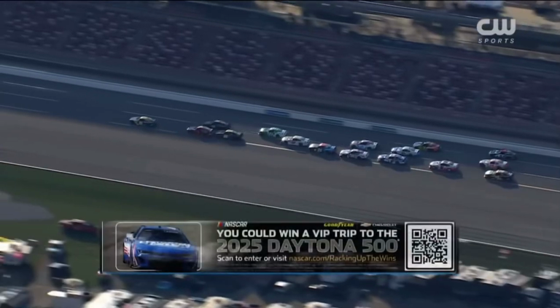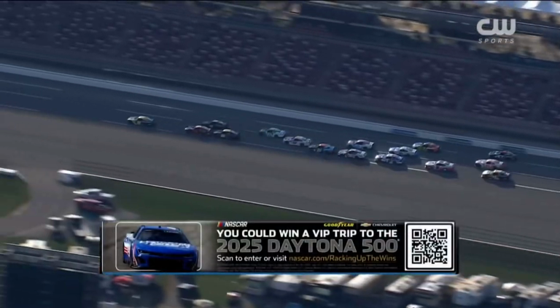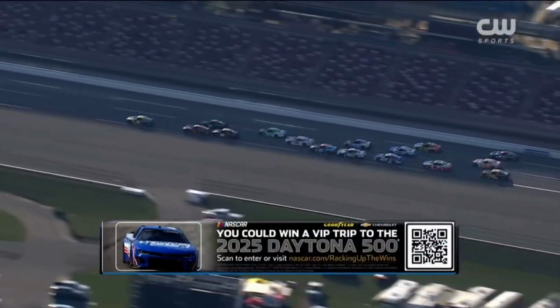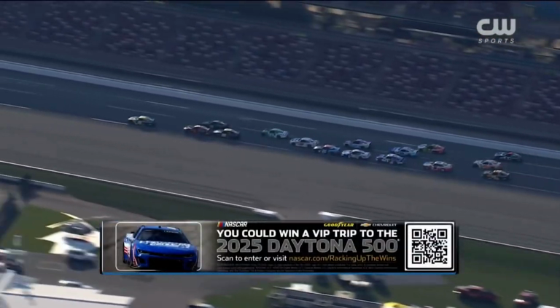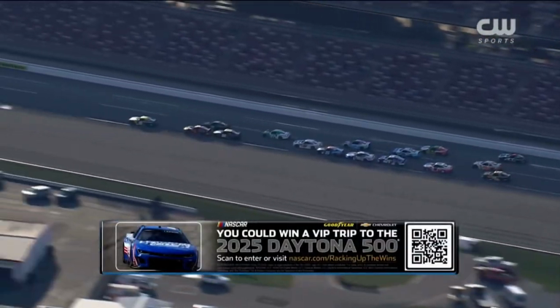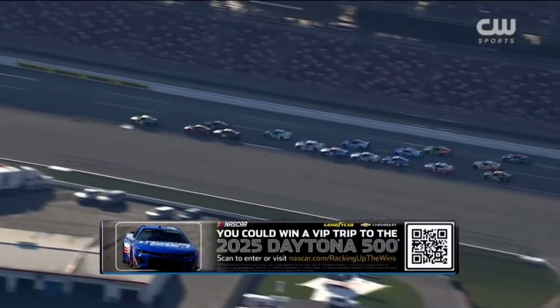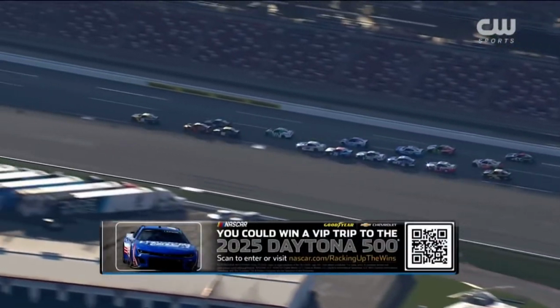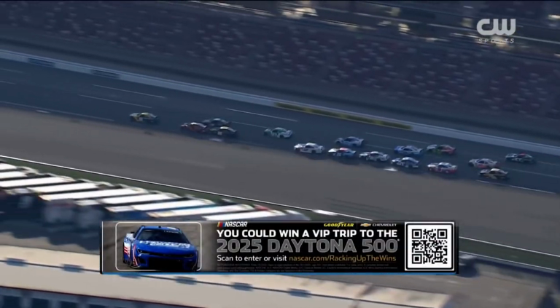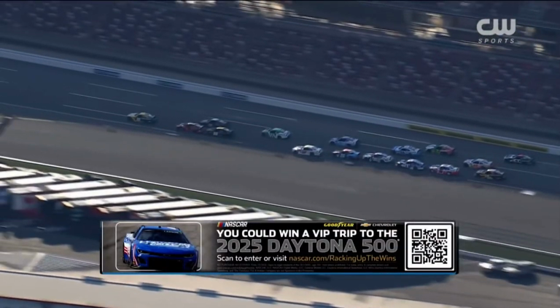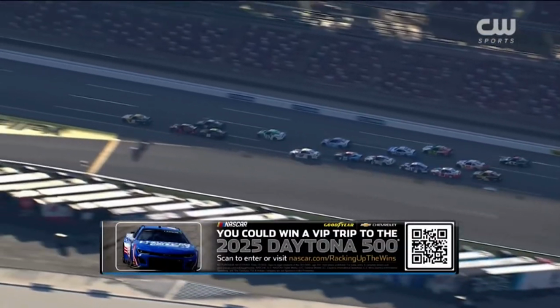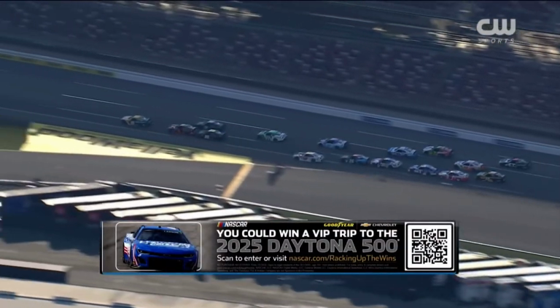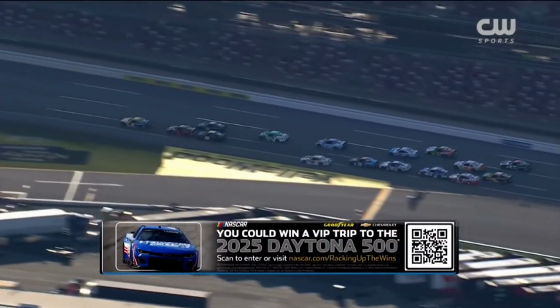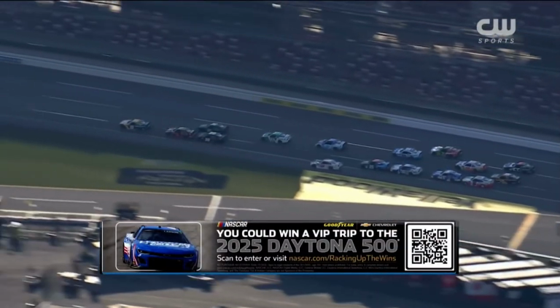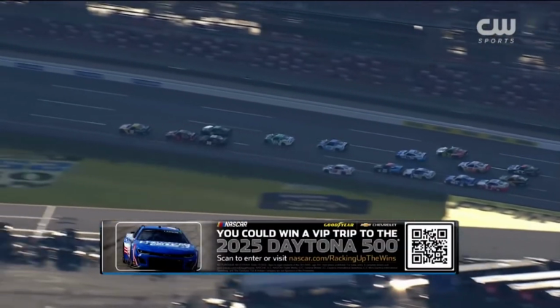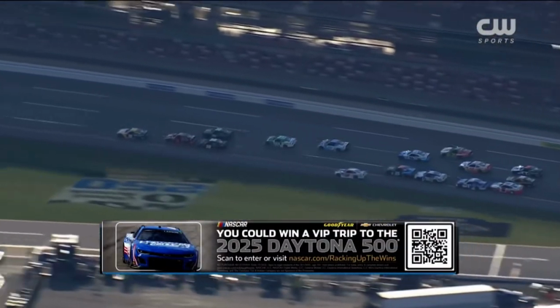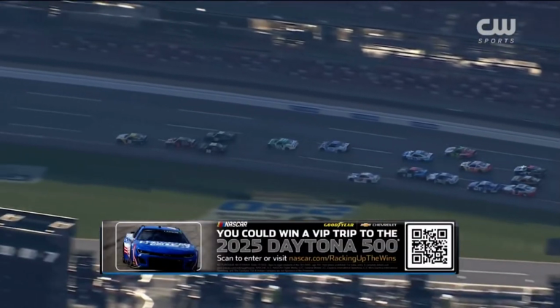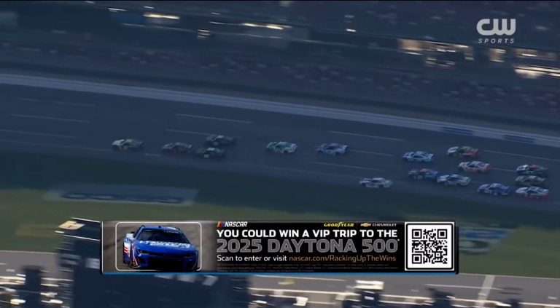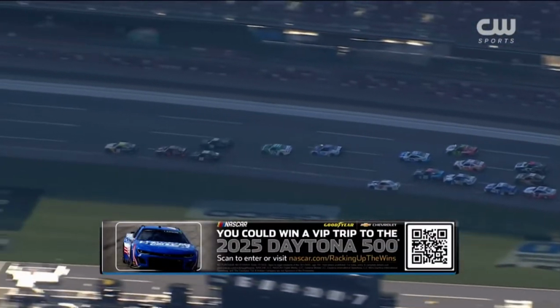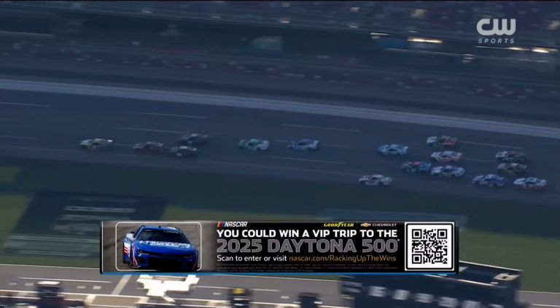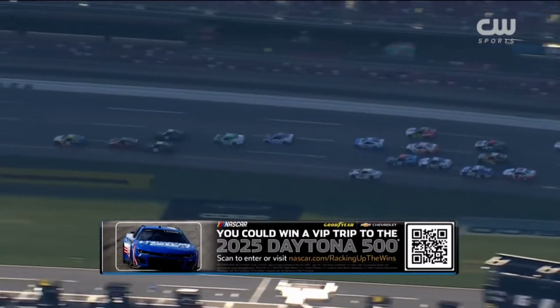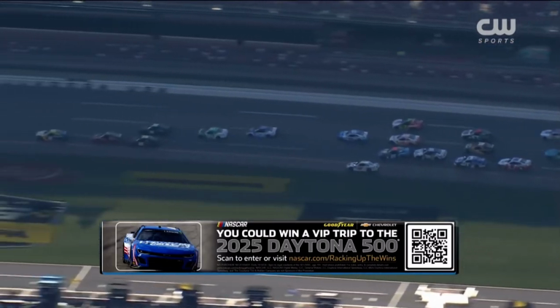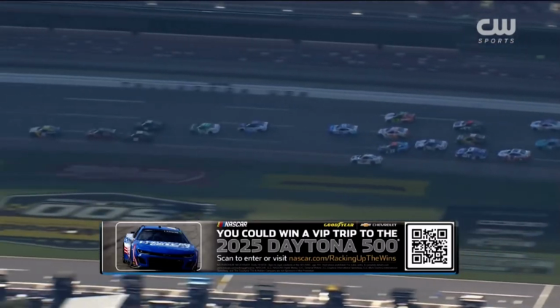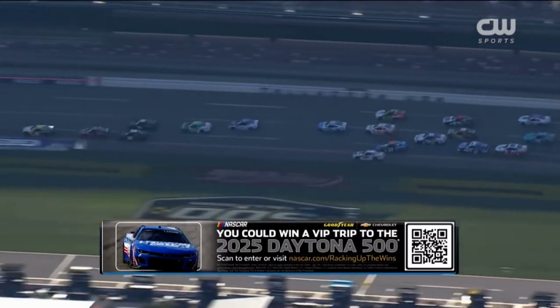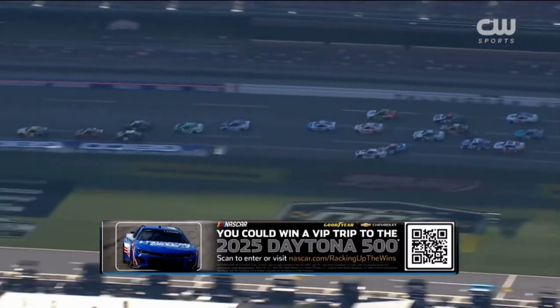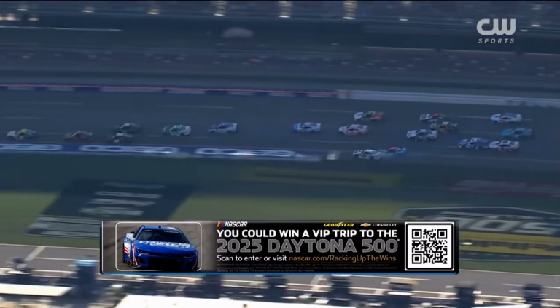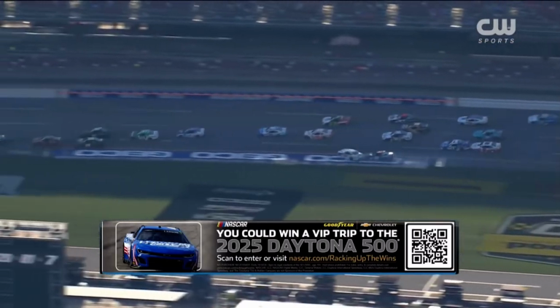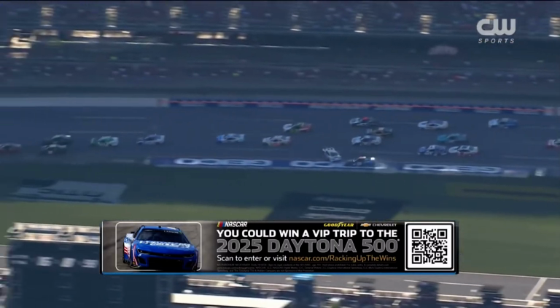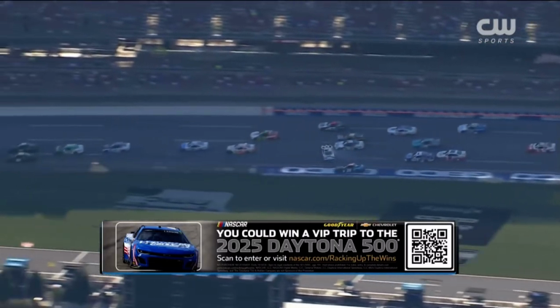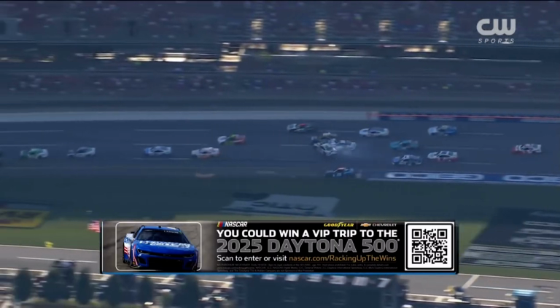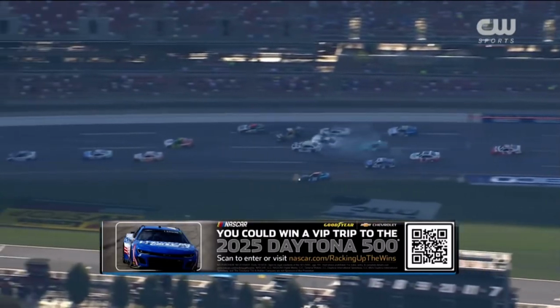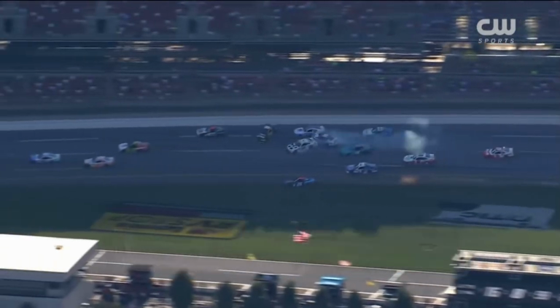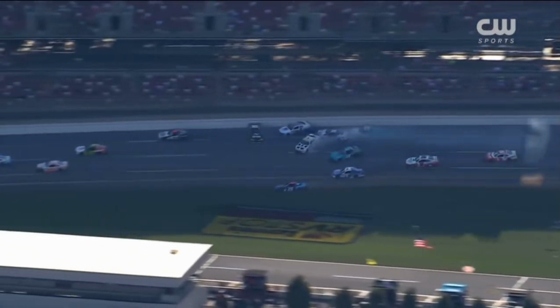Here's your chance to win an all-access Daytona 500 experience — scan the QR code or visit nascar.com. And we've got a crash on the track.